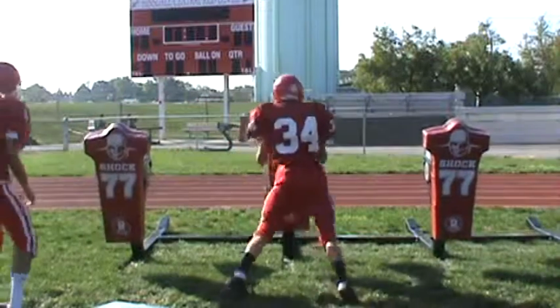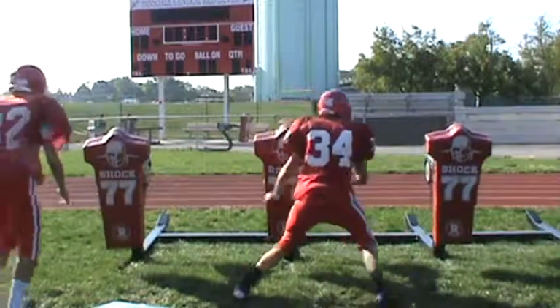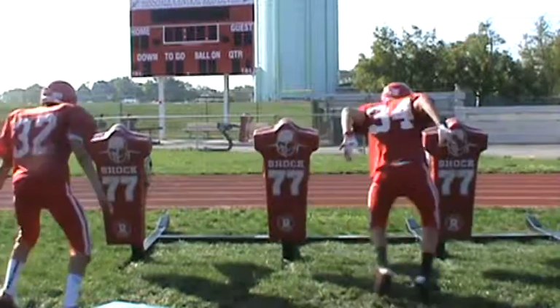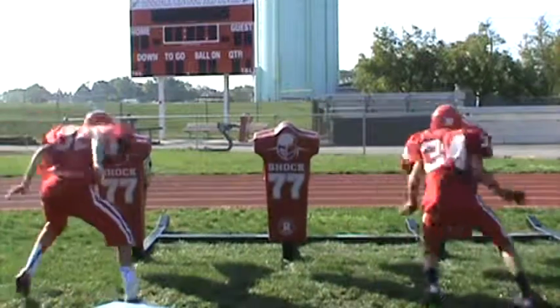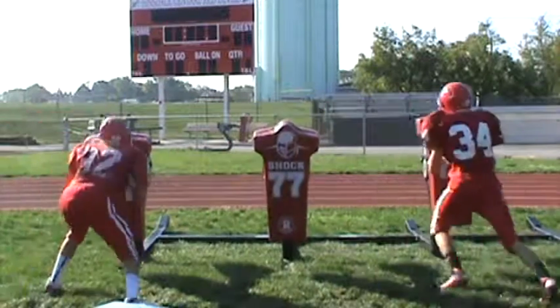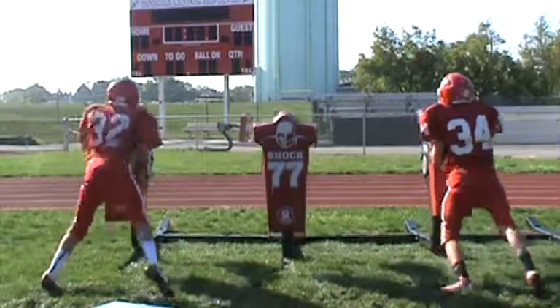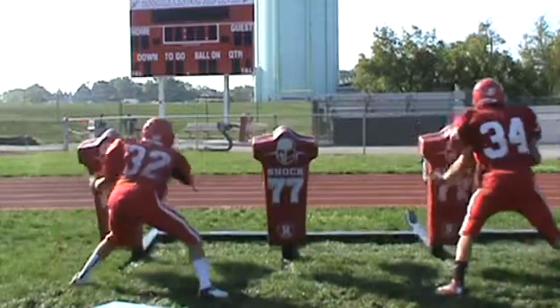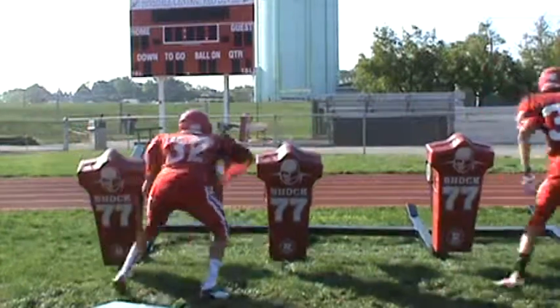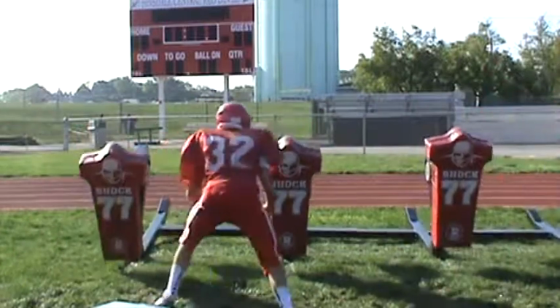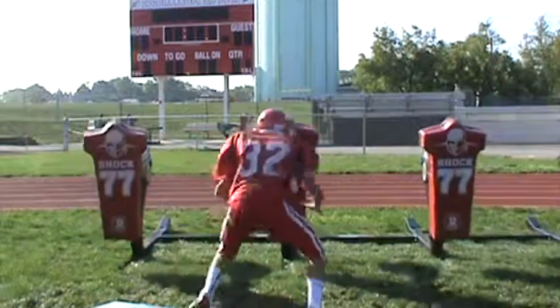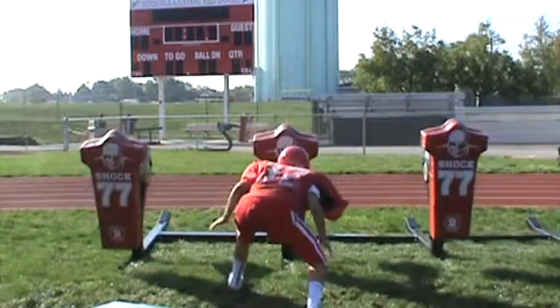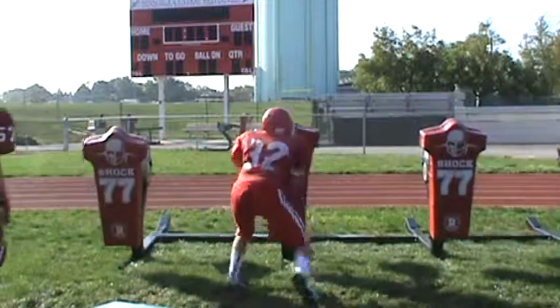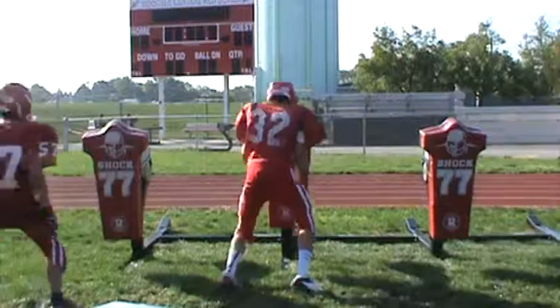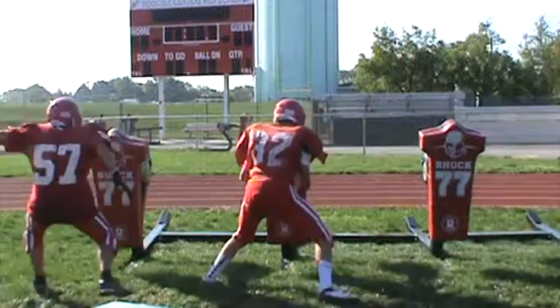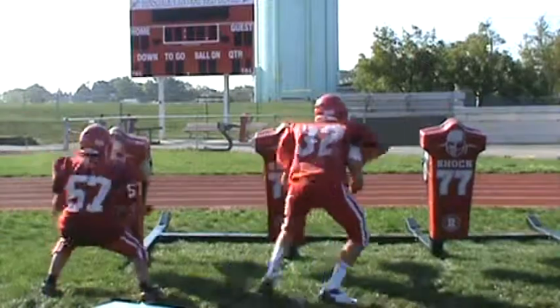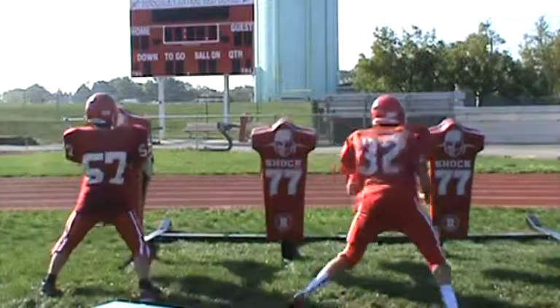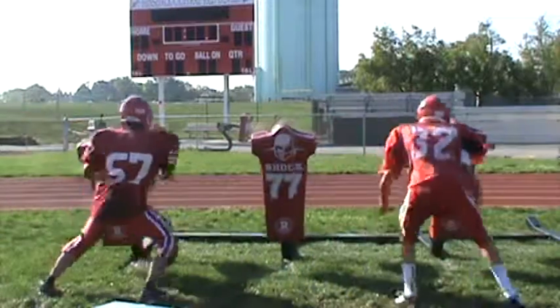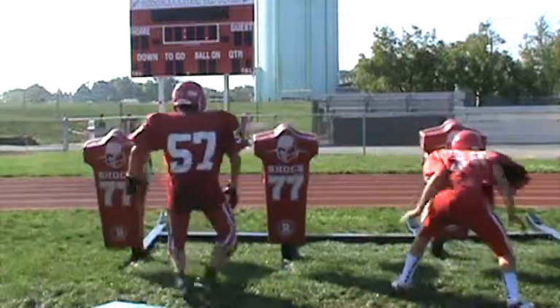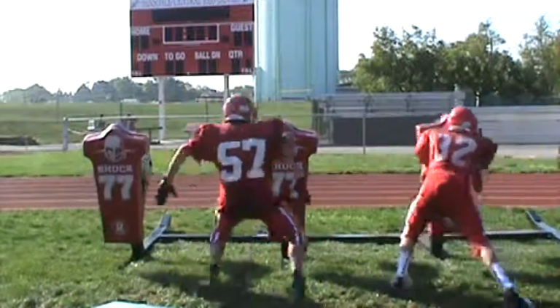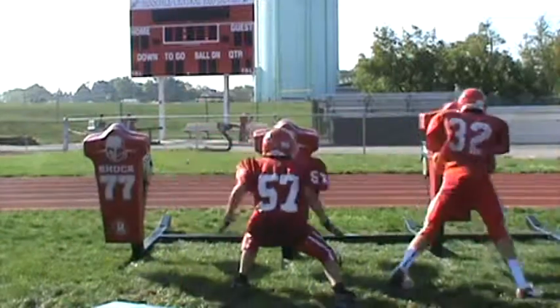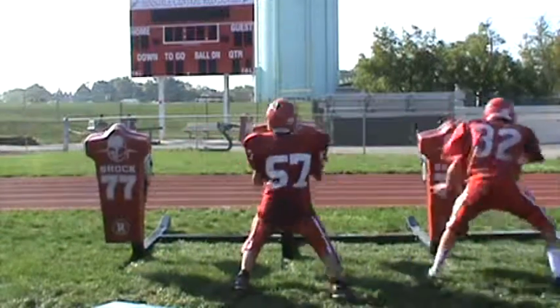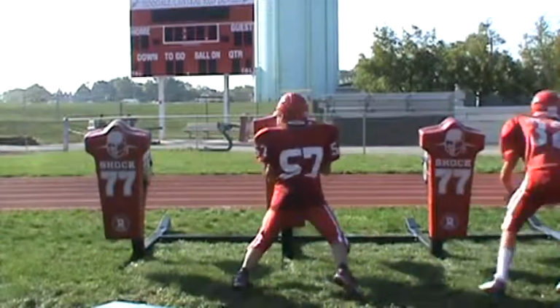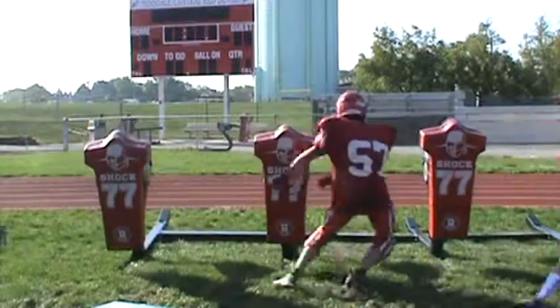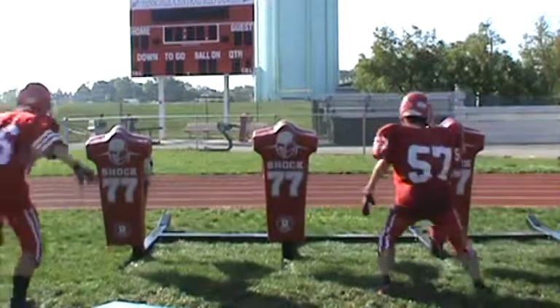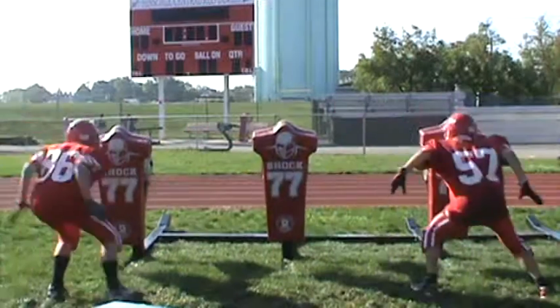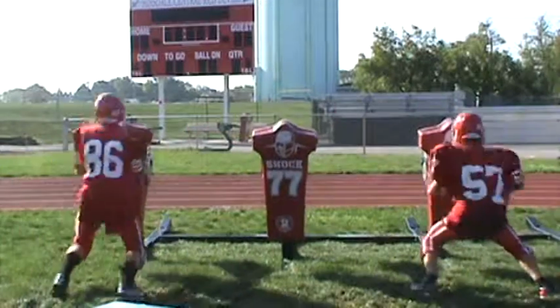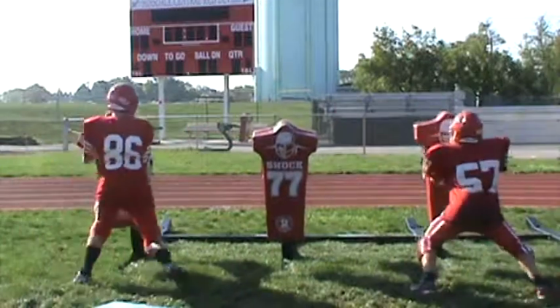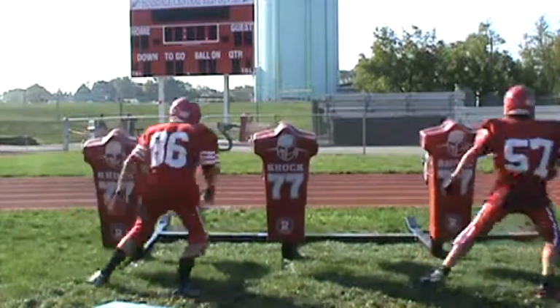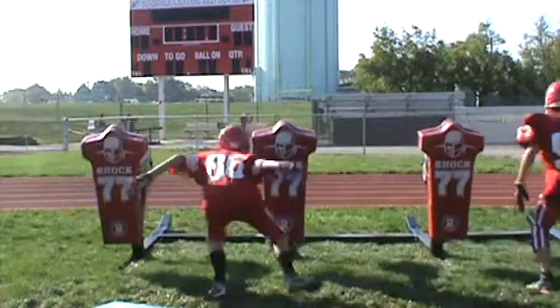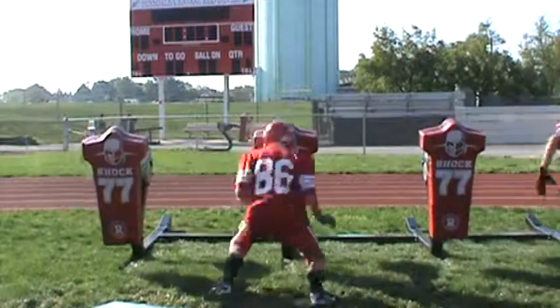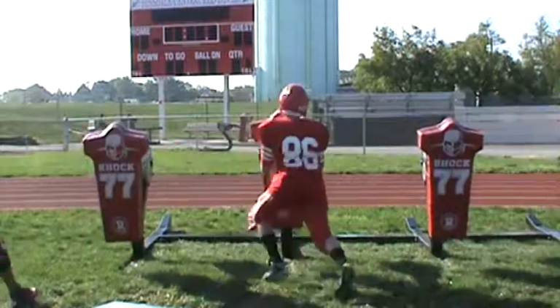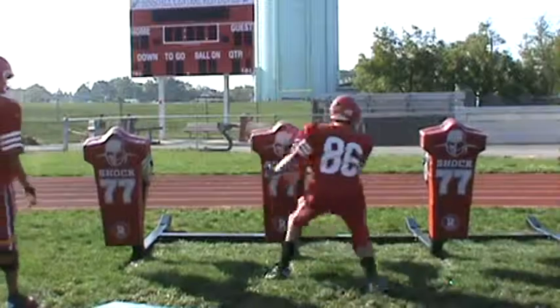Pick it up. Get it in the air. No, it's soft. More pop. More steady.